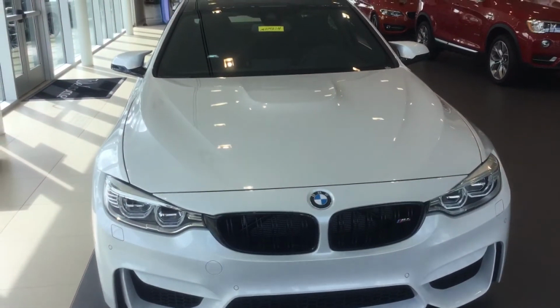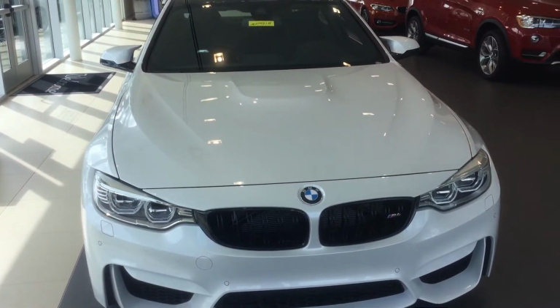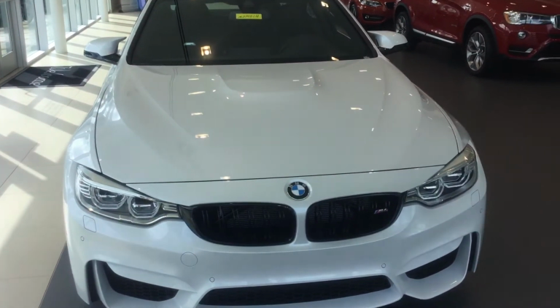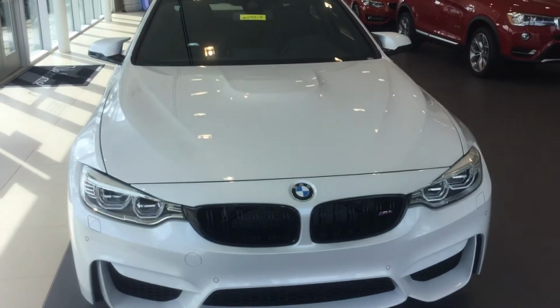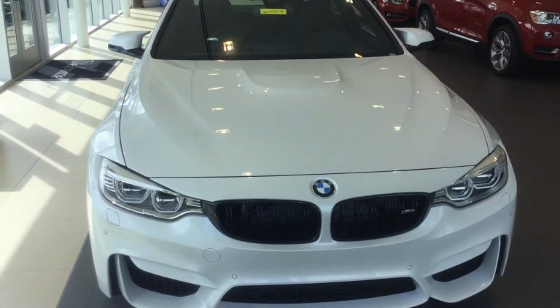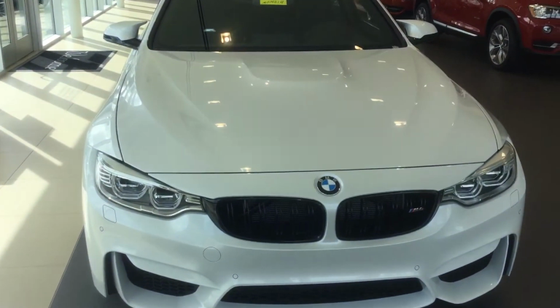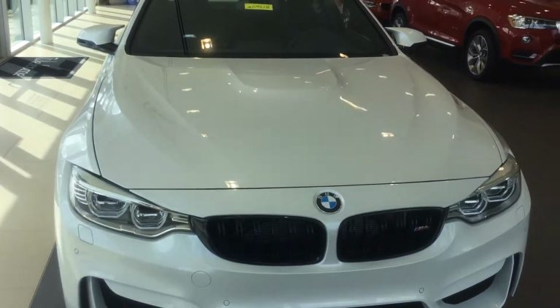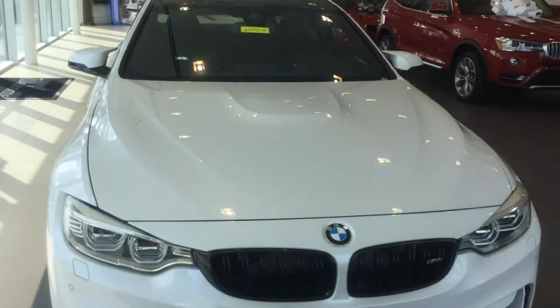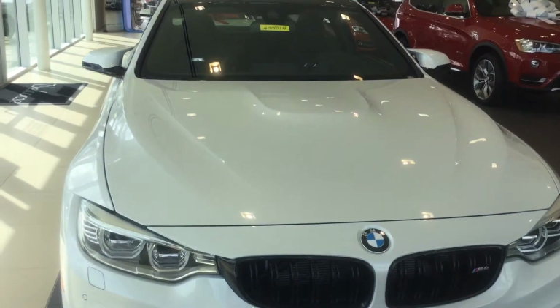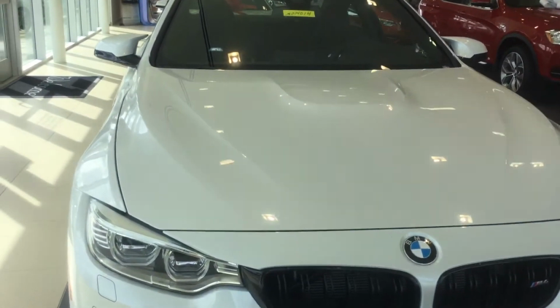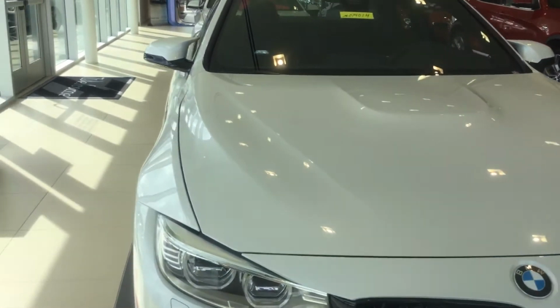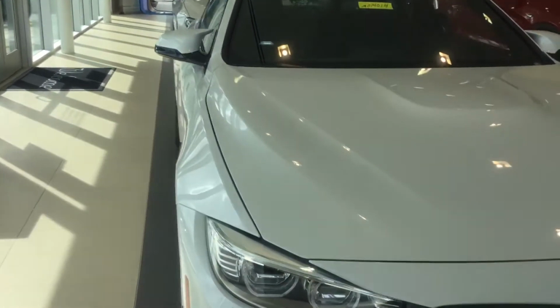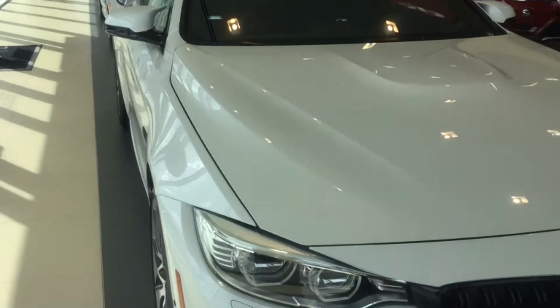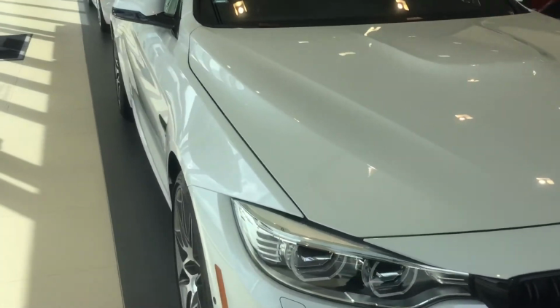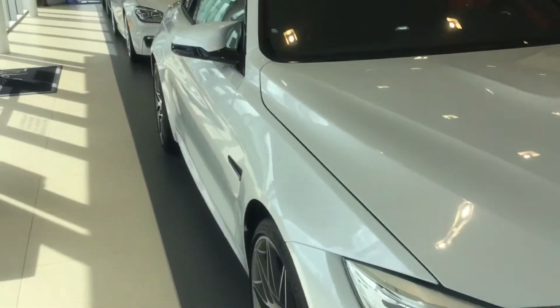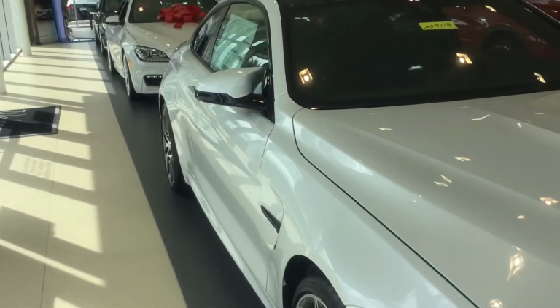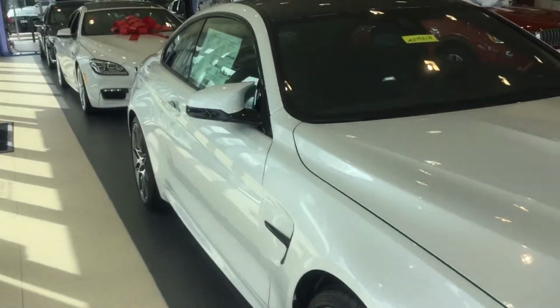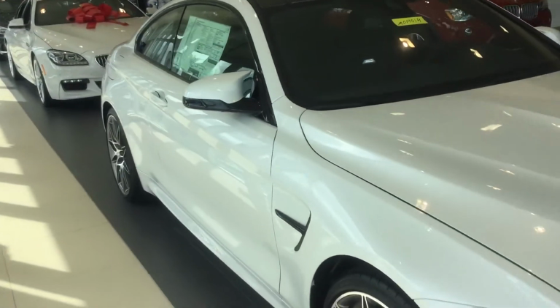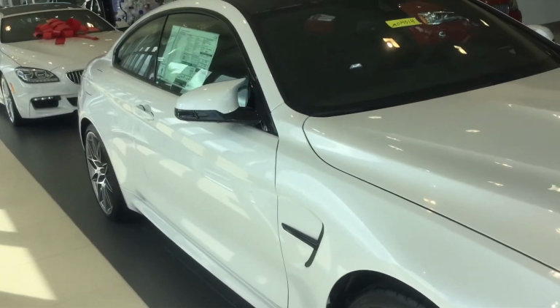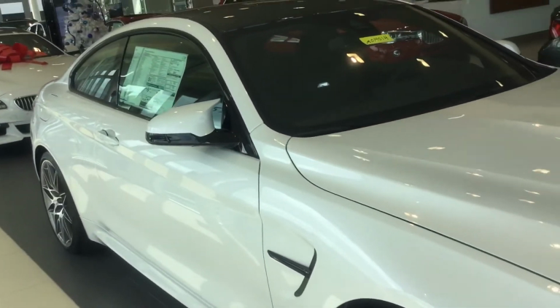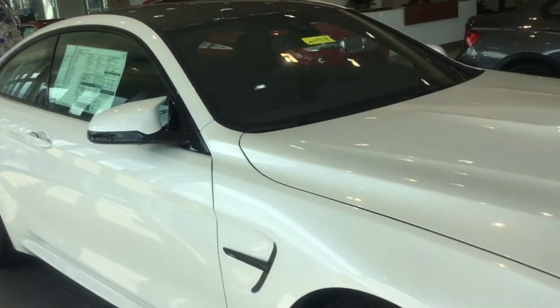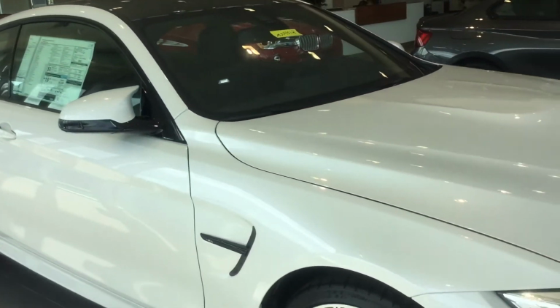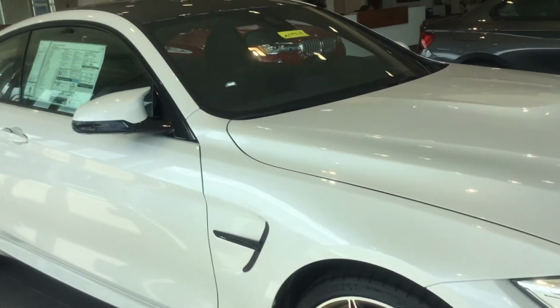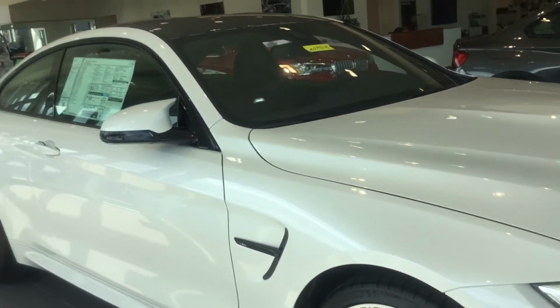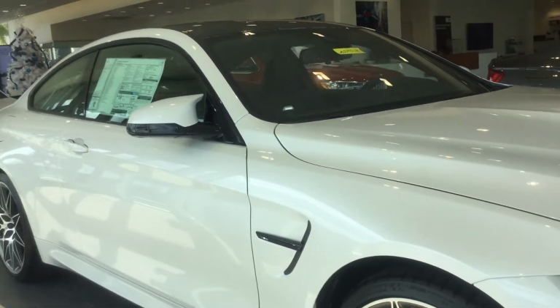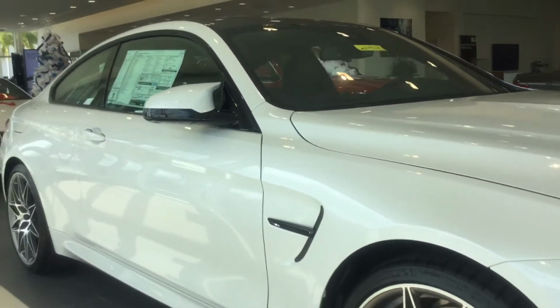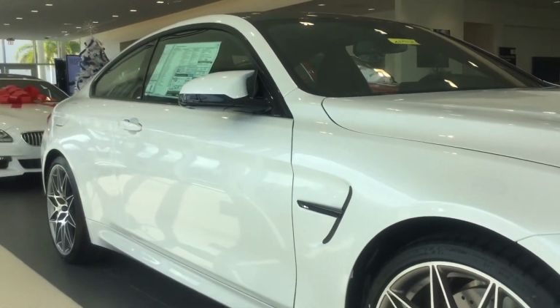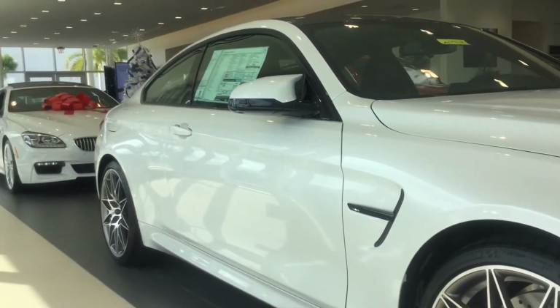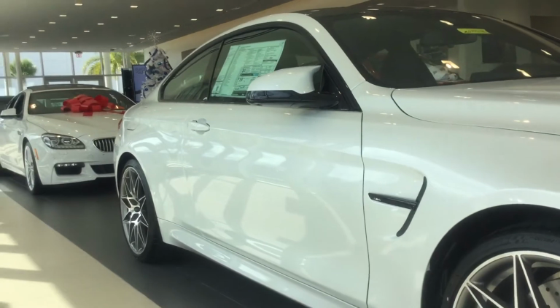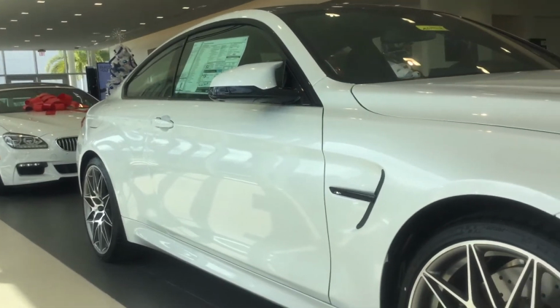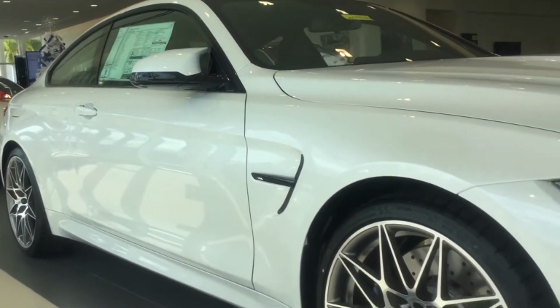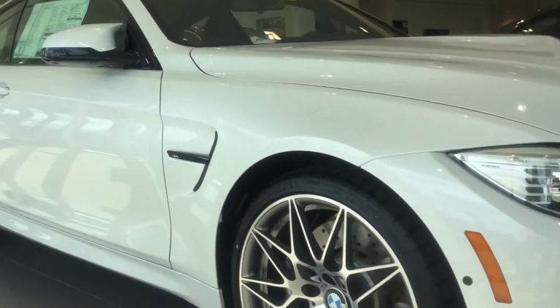Good afternoon. This is Darno from BMW of Ocala. I'm going to take a moment to show you the M4 that we have here in stock. It's a Mineral White M4 with a competition package.